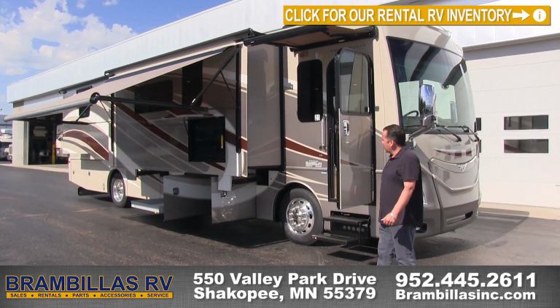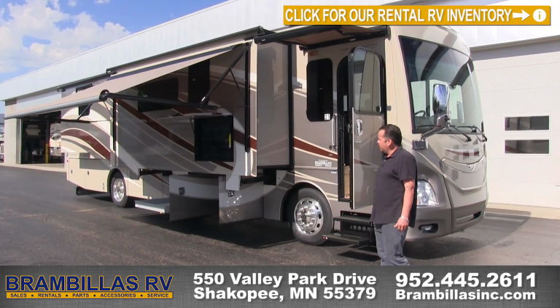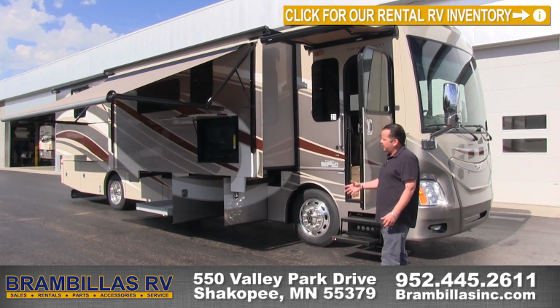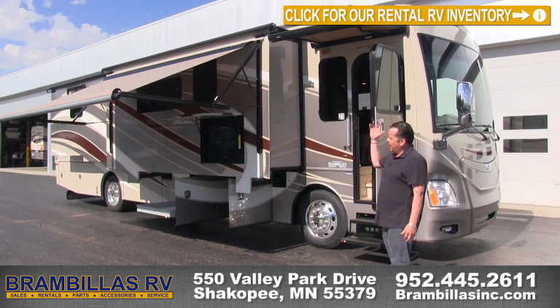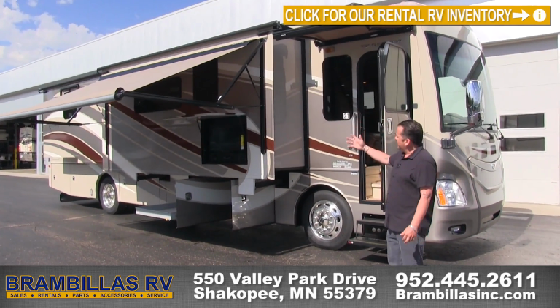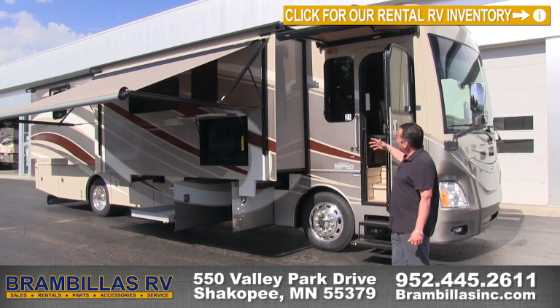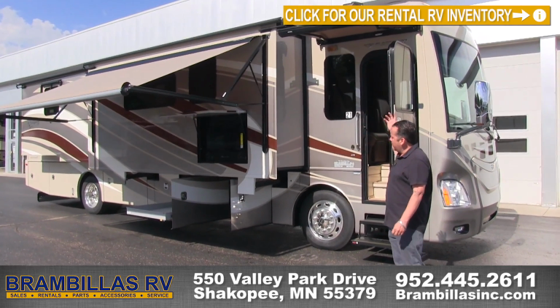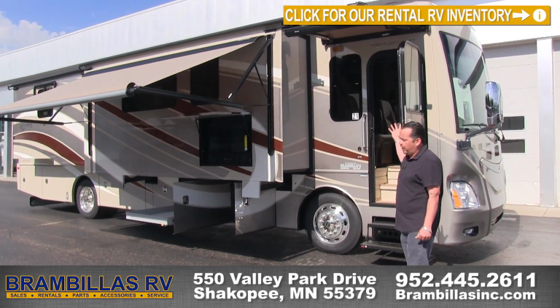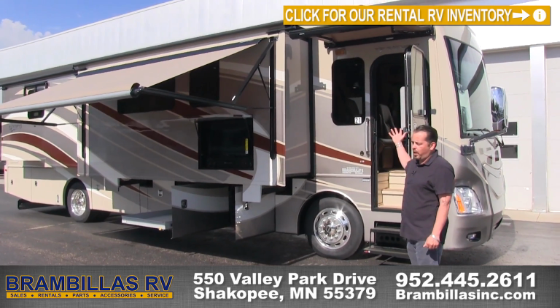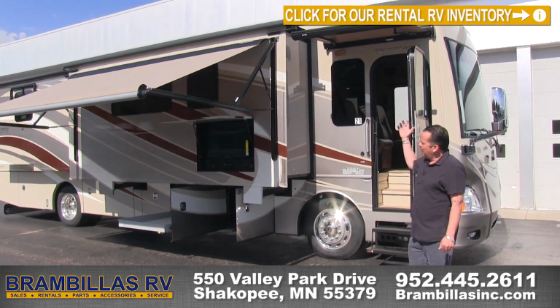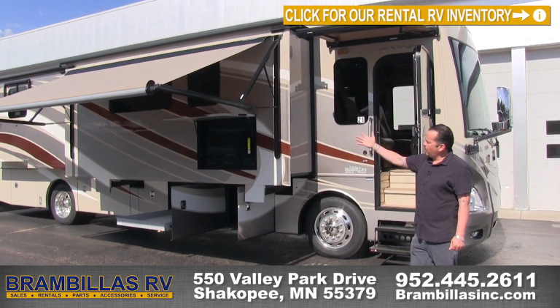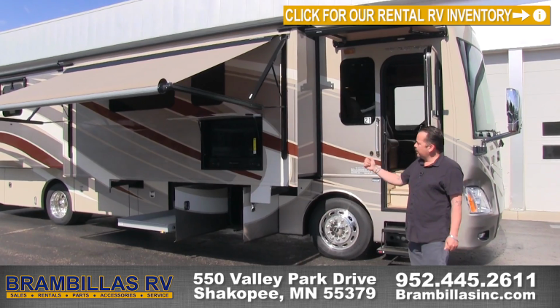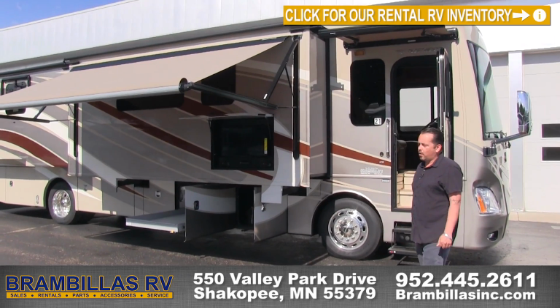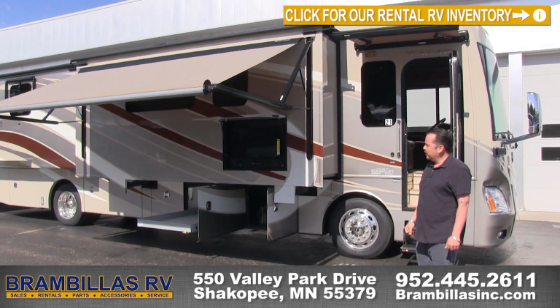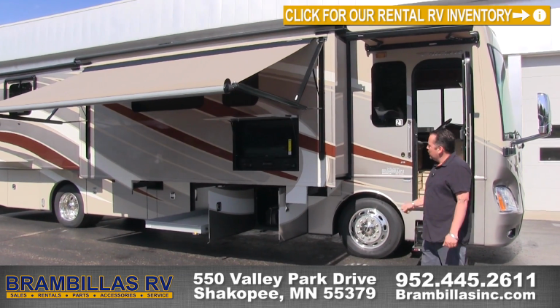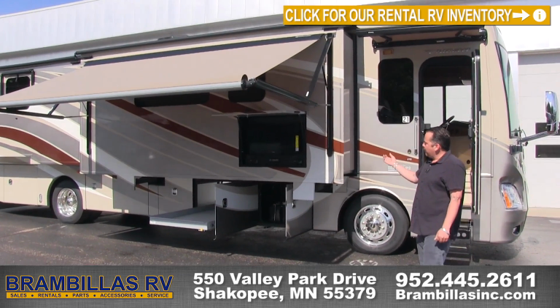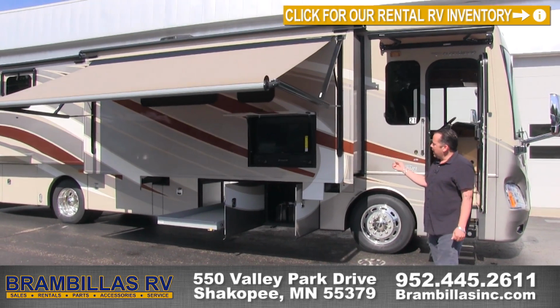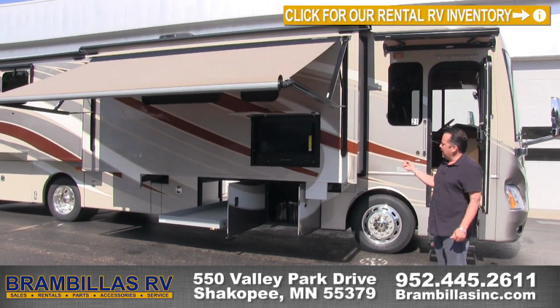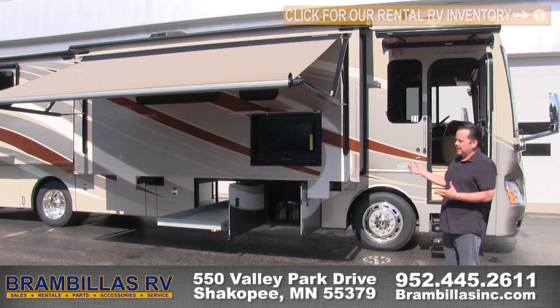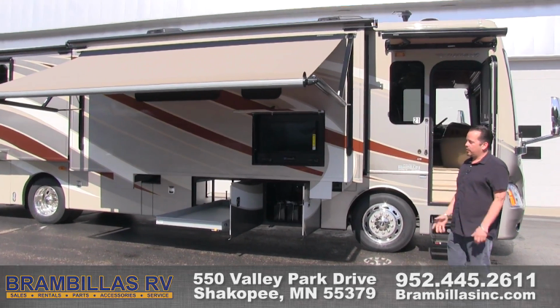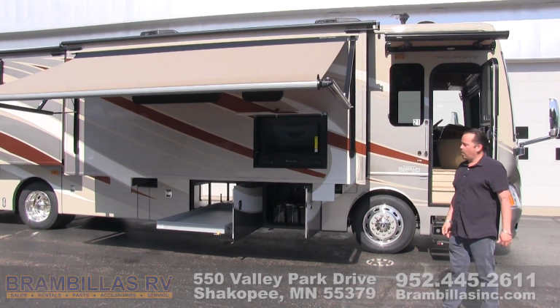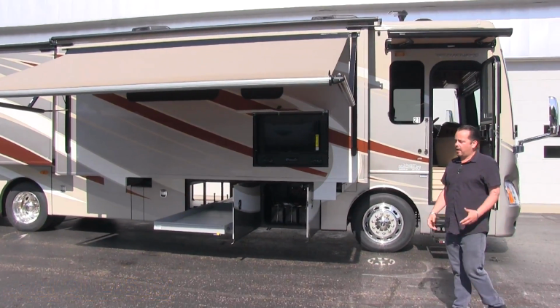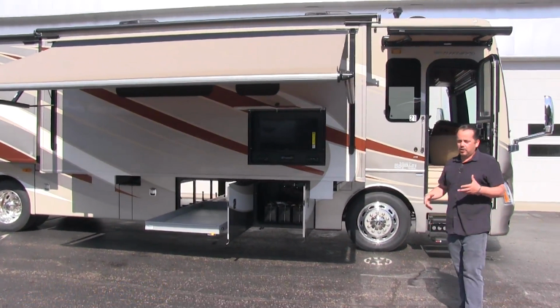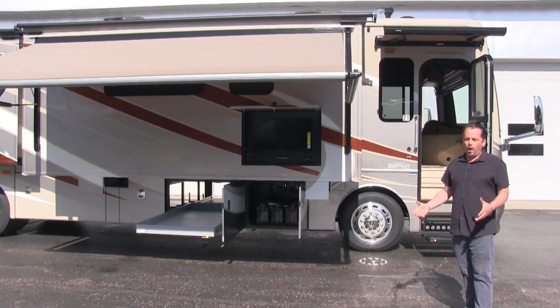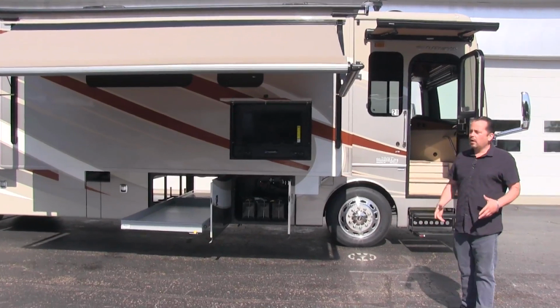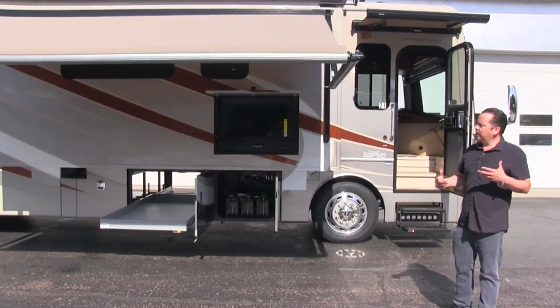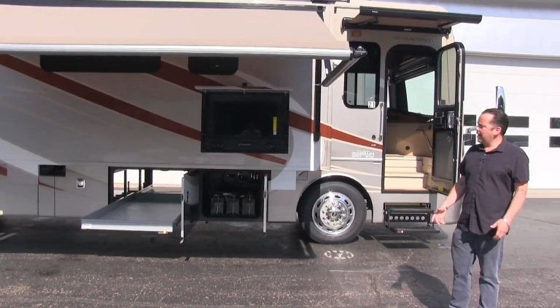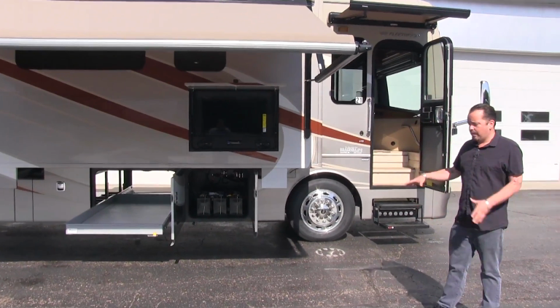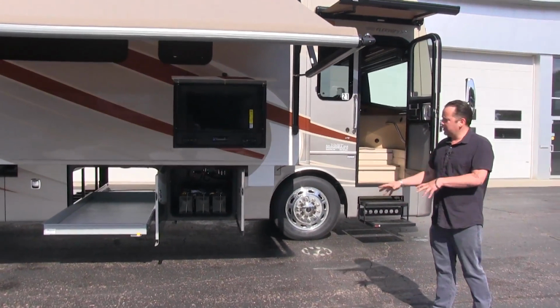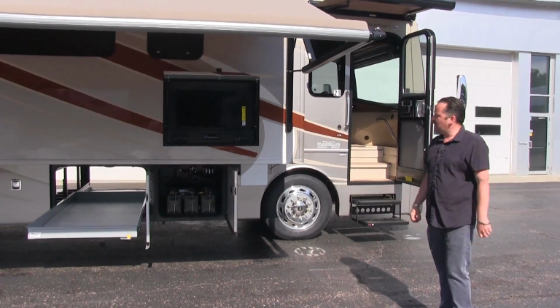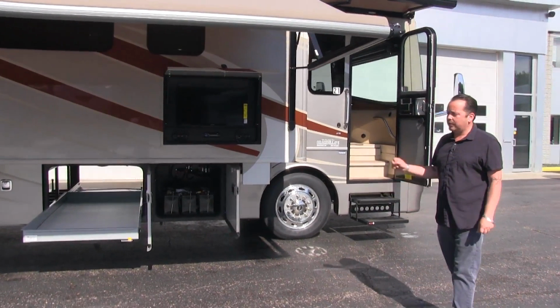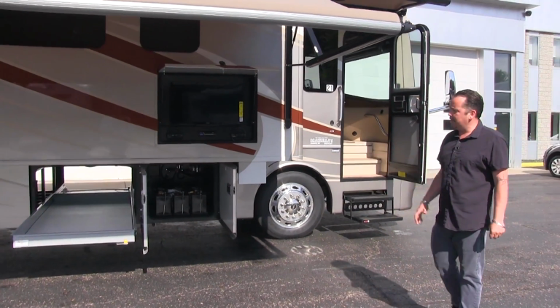You're going to notice that it's got awnings — you'll have the awning over your entryway and an awning over the slide. You're going to have outside entertainment TV. So if you go to a function, your wedding, or even just camping, you can come out here and sit out and watch that TV.